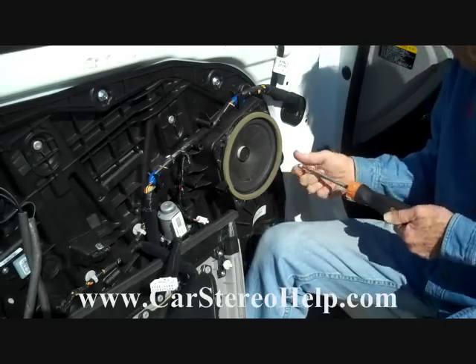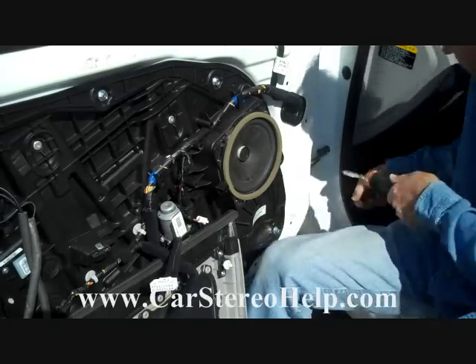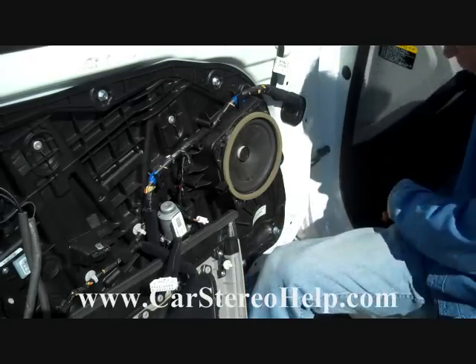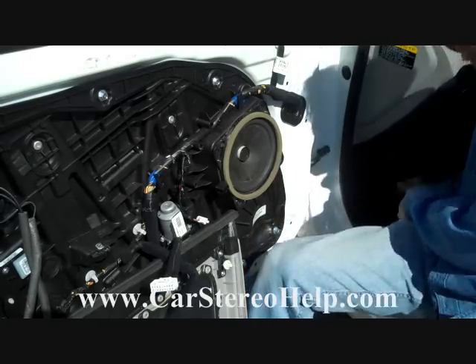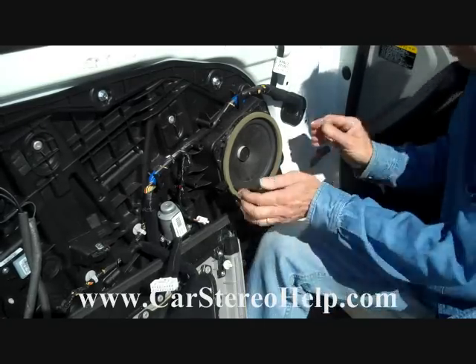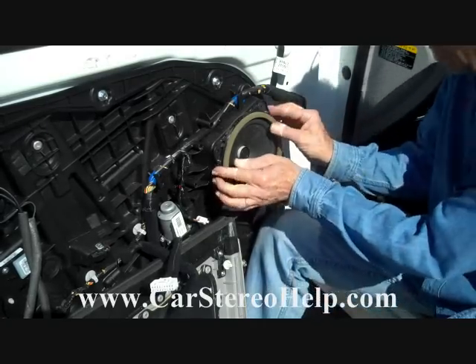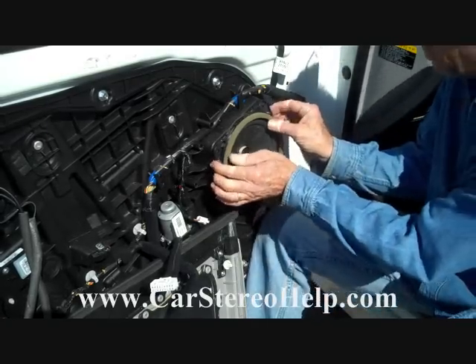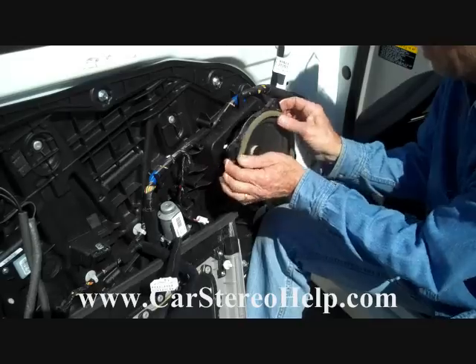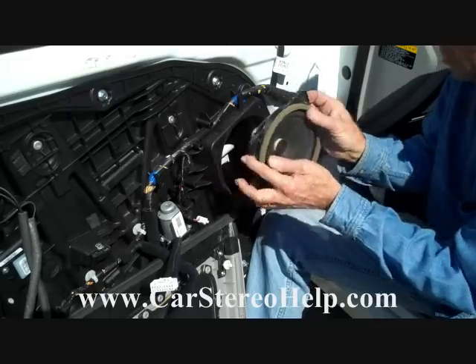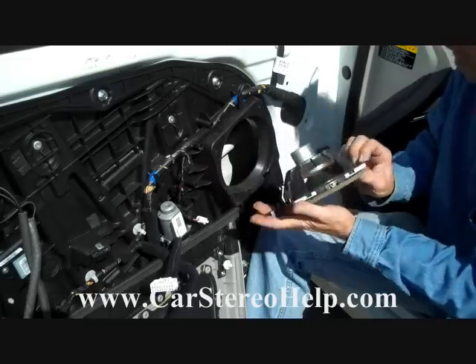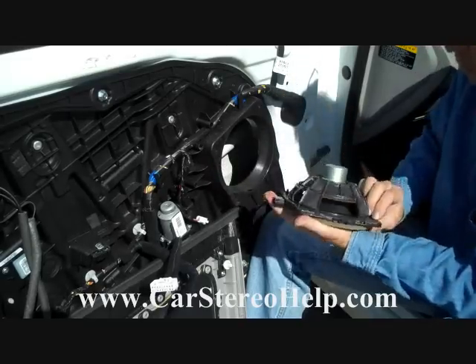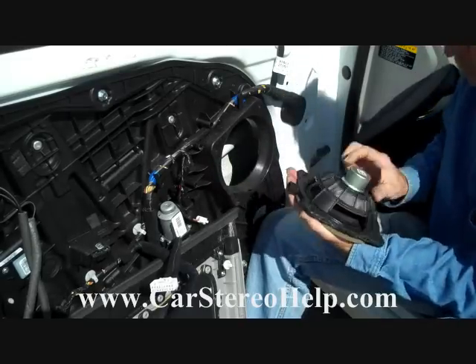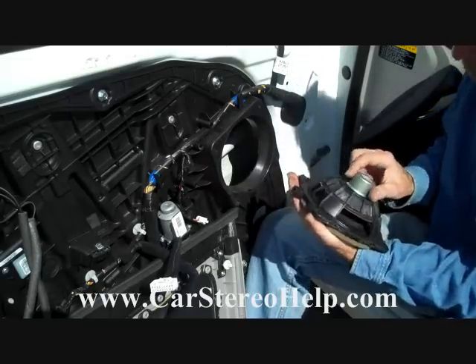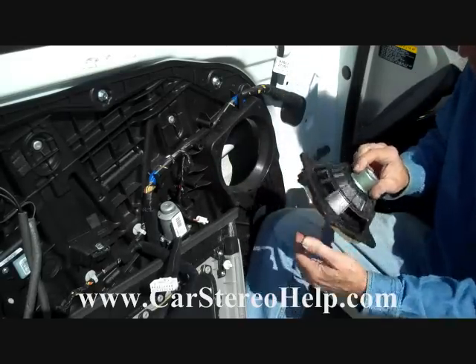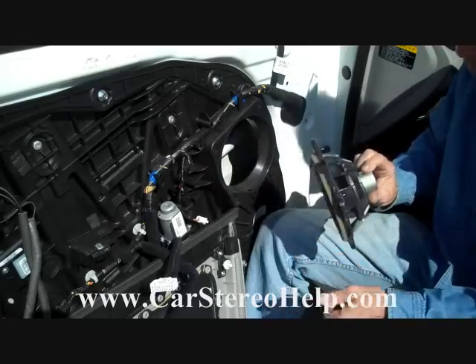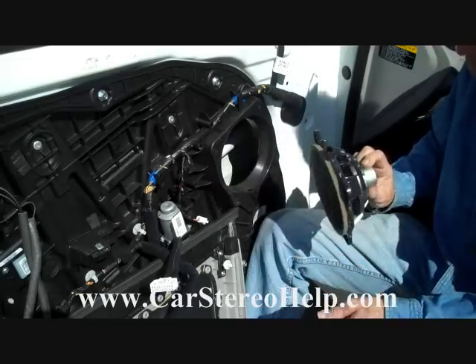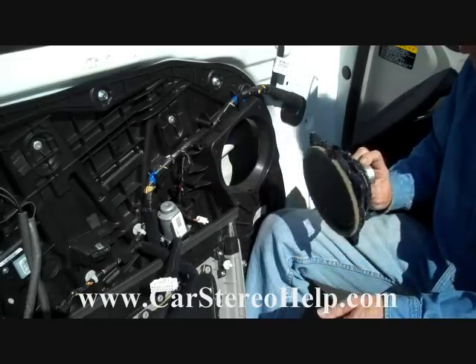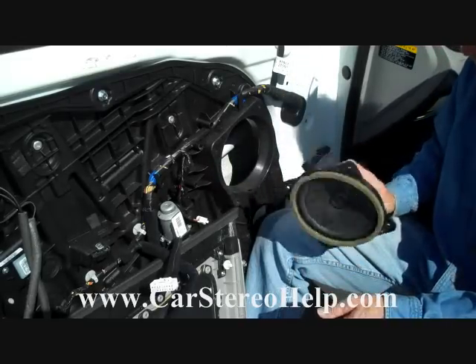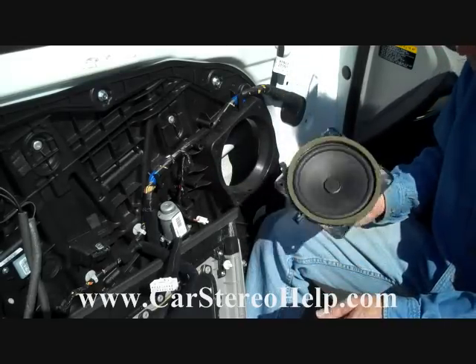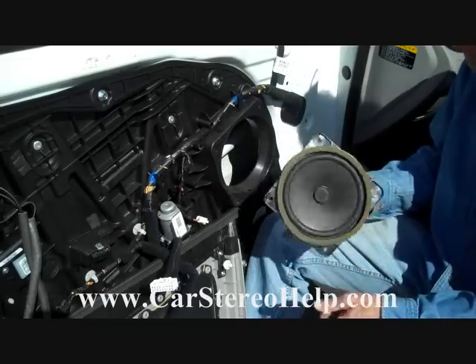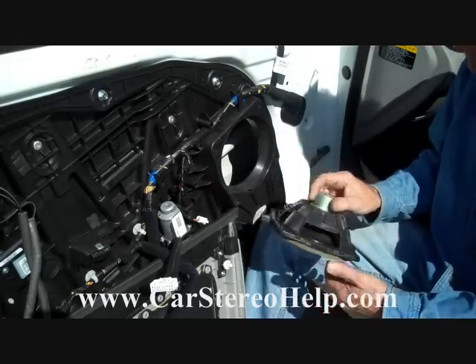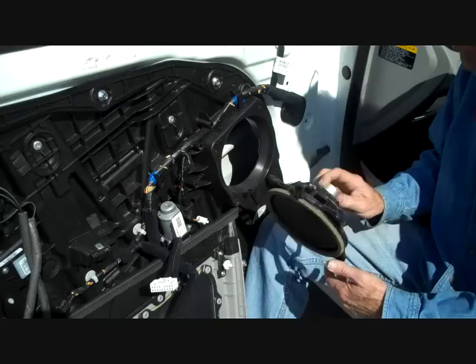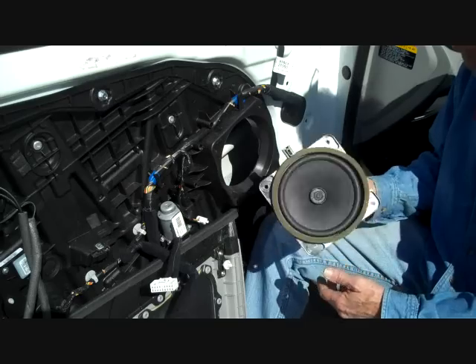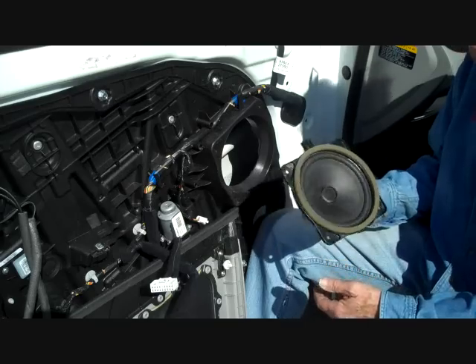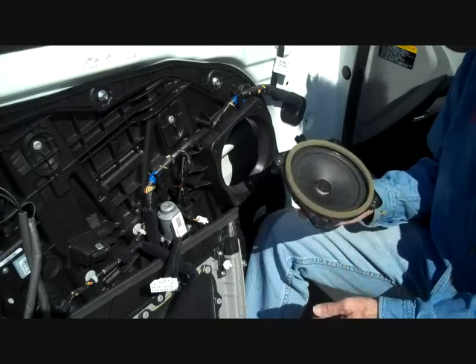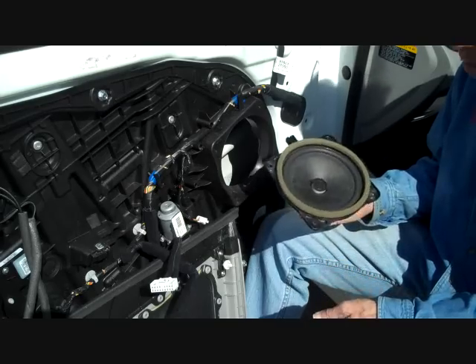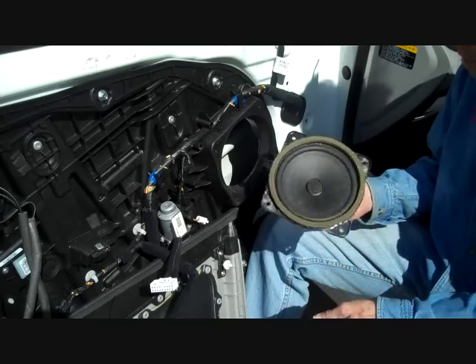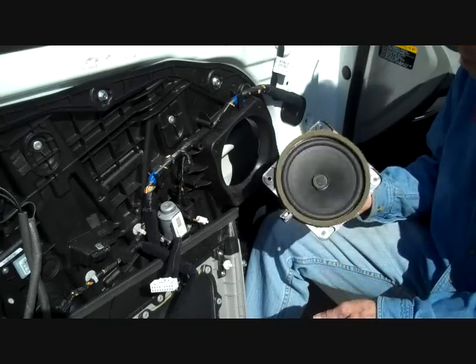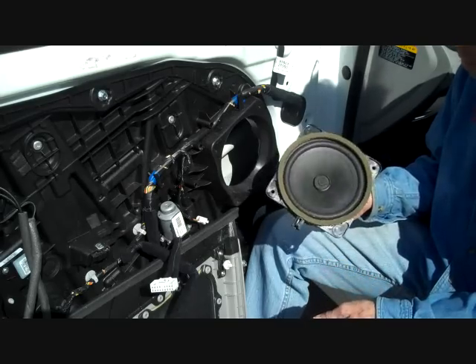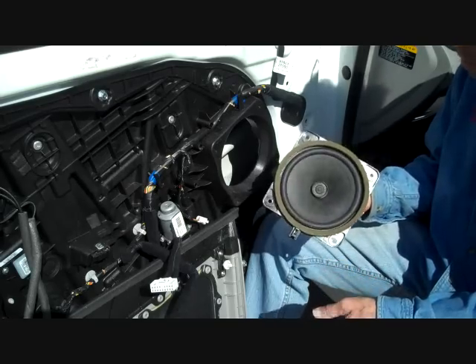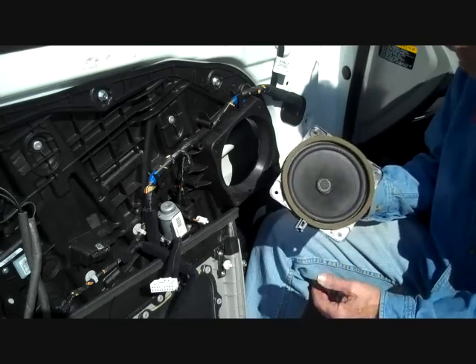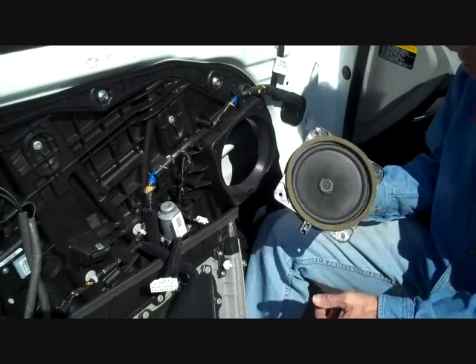Next we have four screws securing the speaker in place. With all four screws removed, the speaker comes out just like that. This is how you remove the speaker from a 2011 Kia Optima.